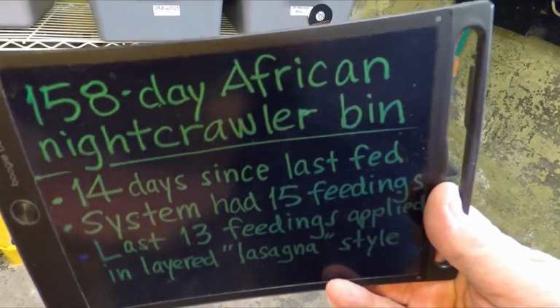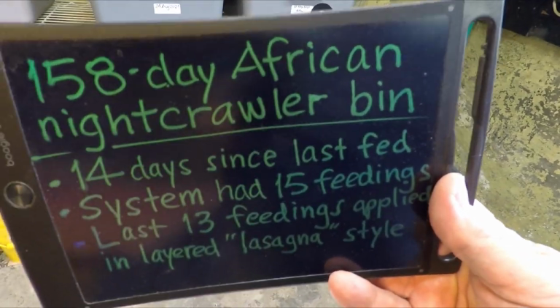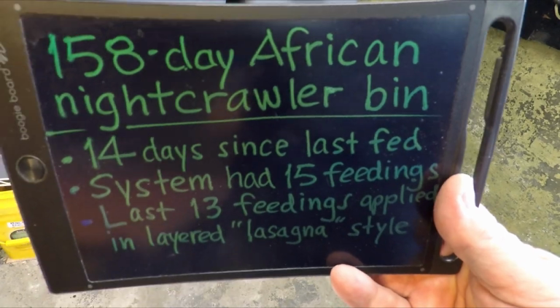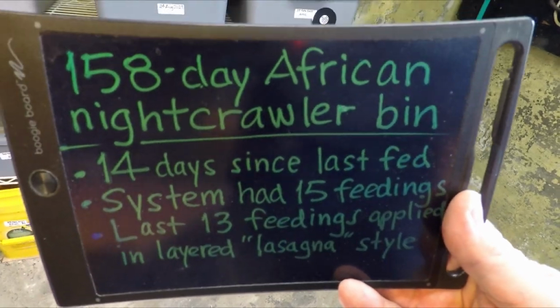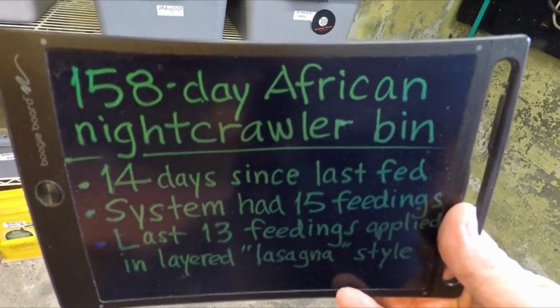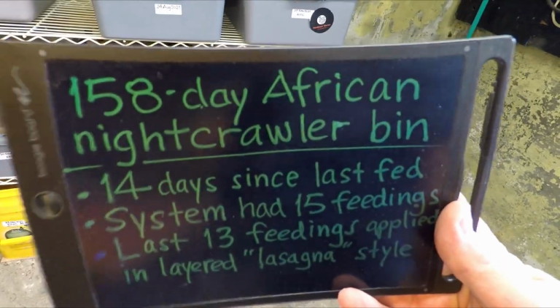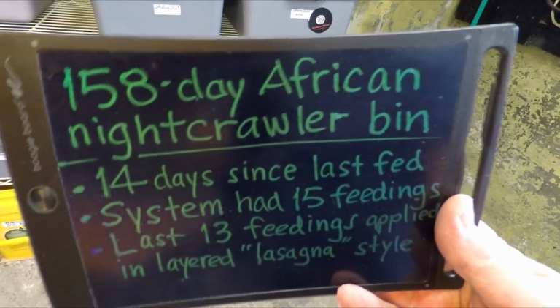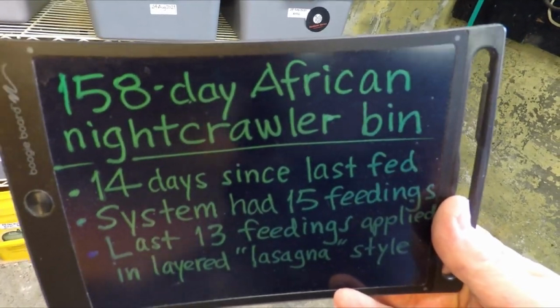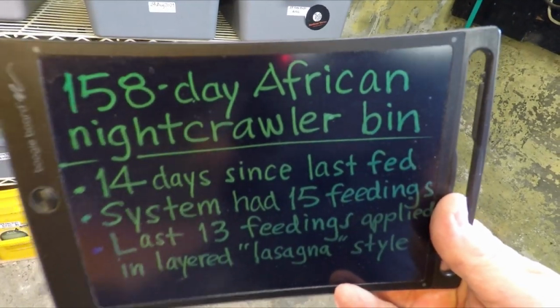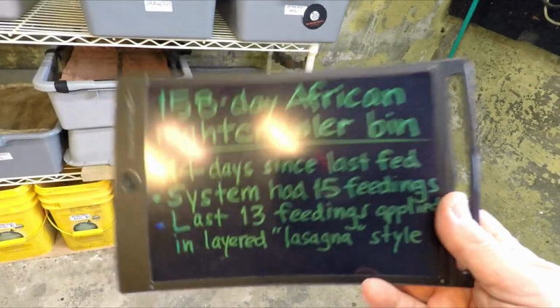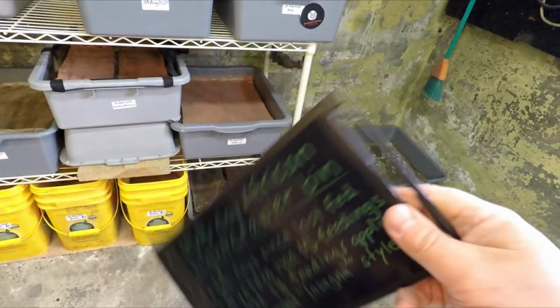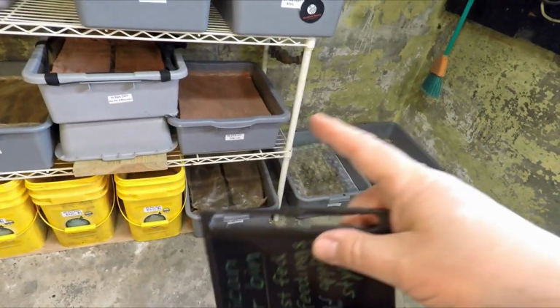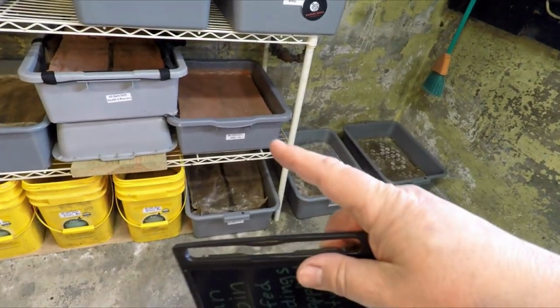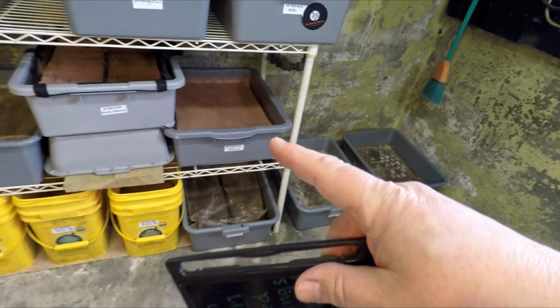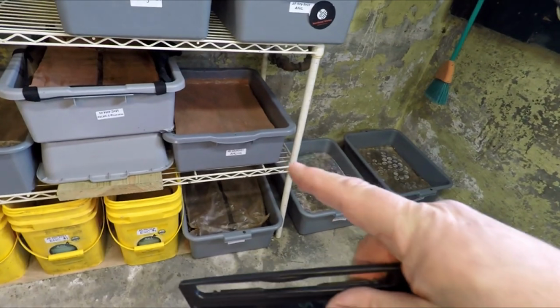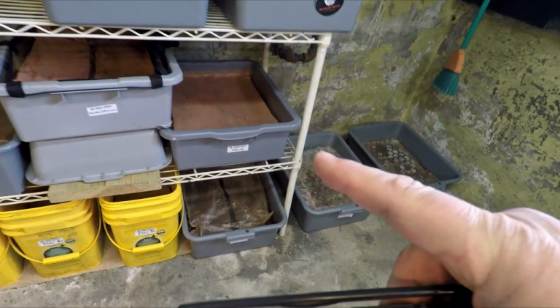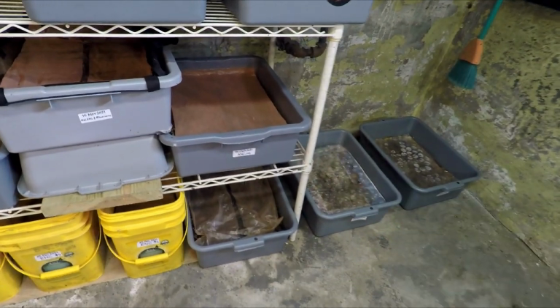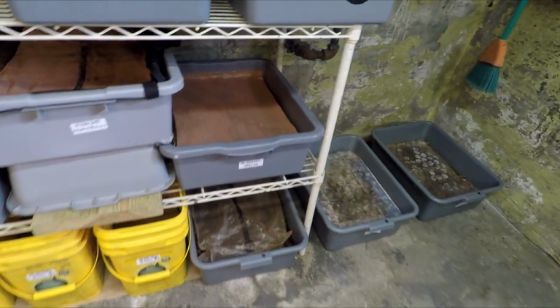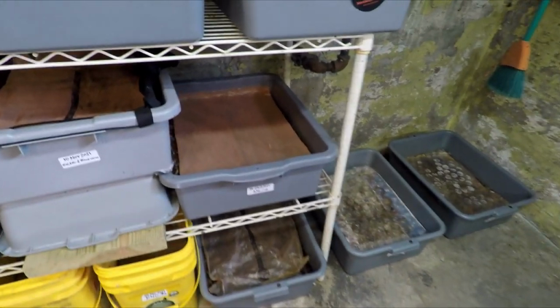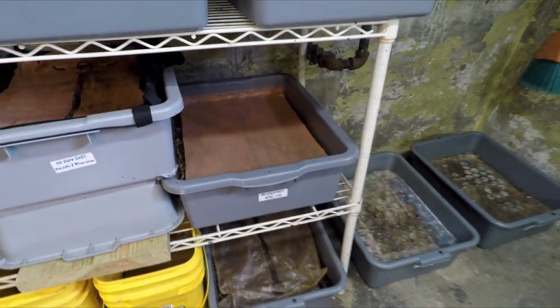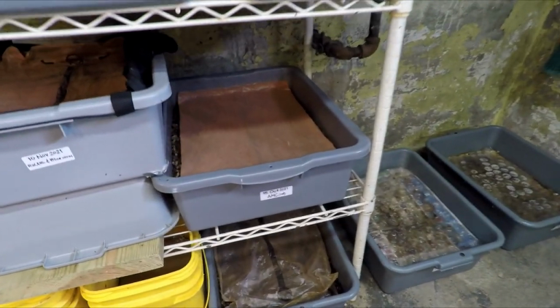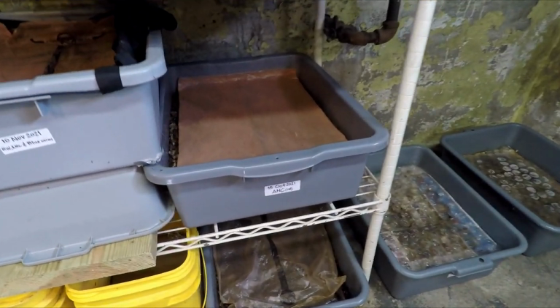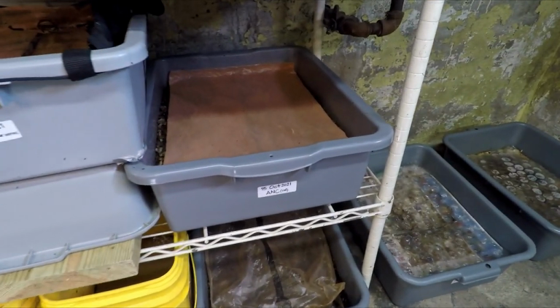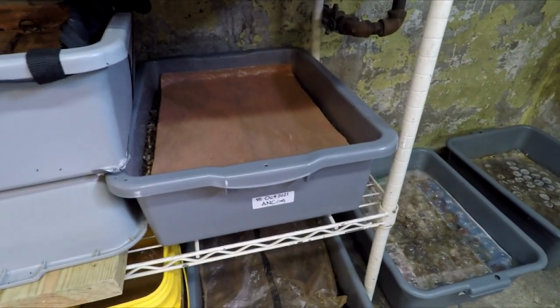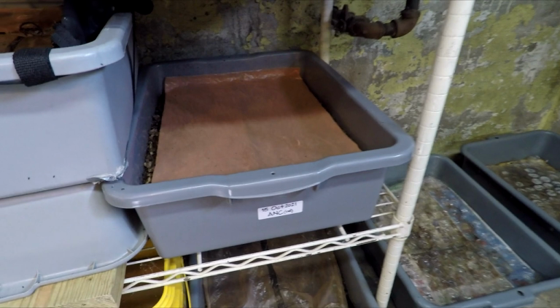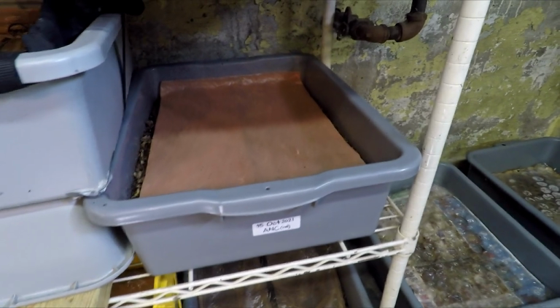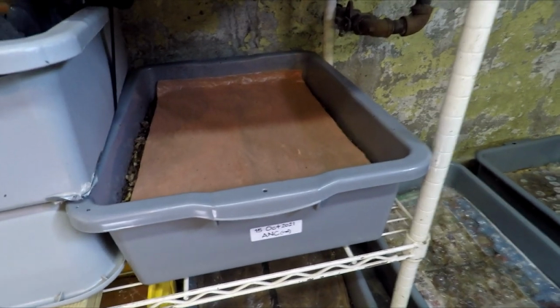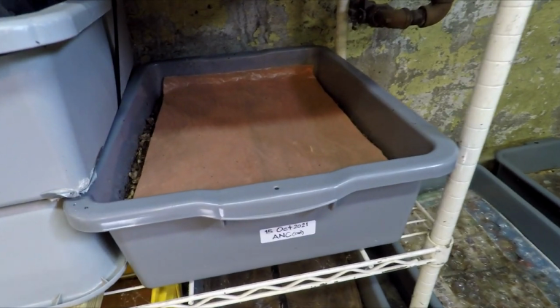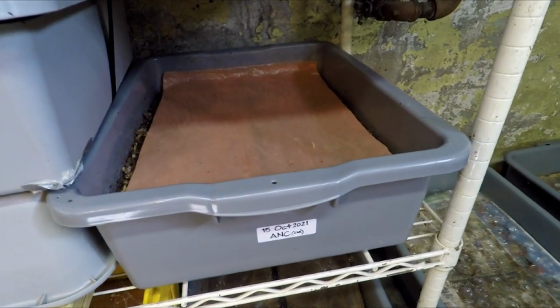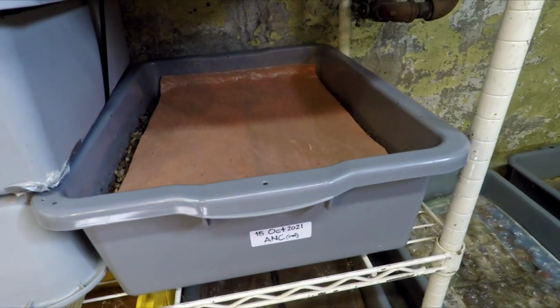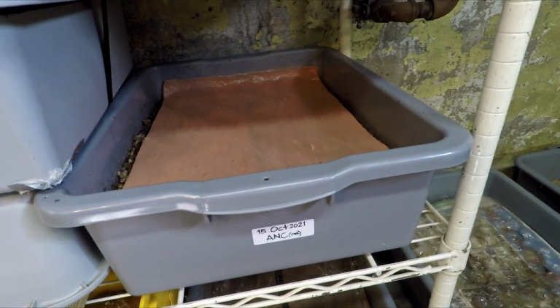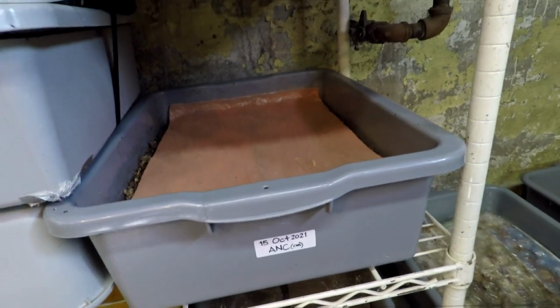Two weeks have passed - 14 days since the system was last fed. It was fed pumpkin, coffee, some stuff that should go pretty quick. I'm not sure how many leftovers we're going to find, but the aim is to give this system some more food today. So let's get this thing up on the bench and get to work.